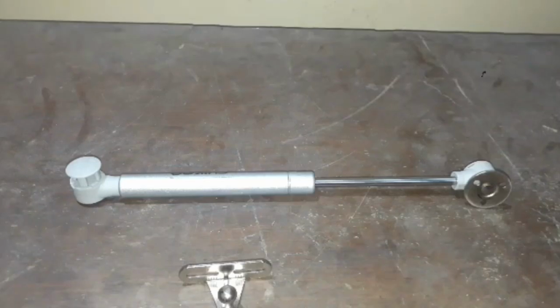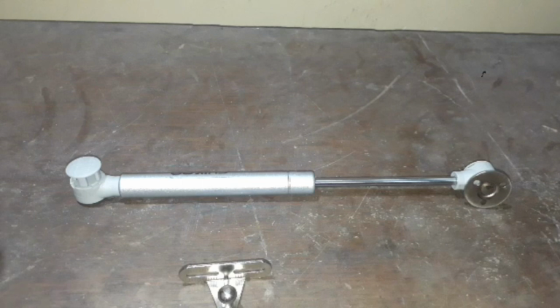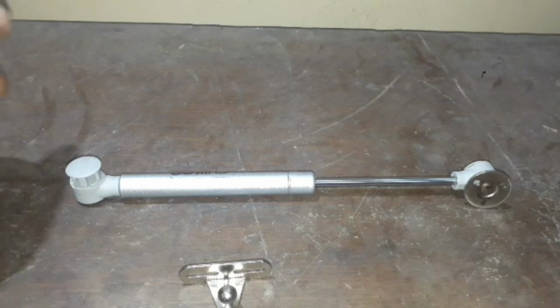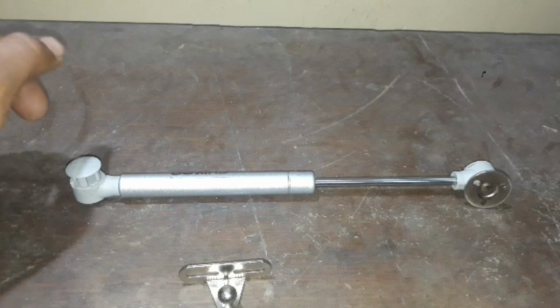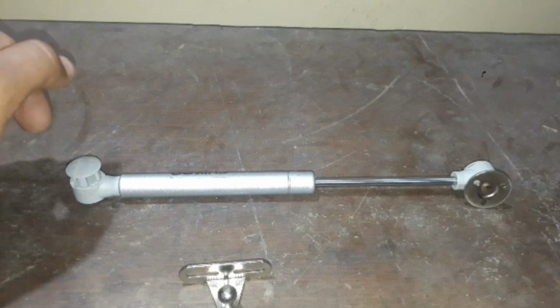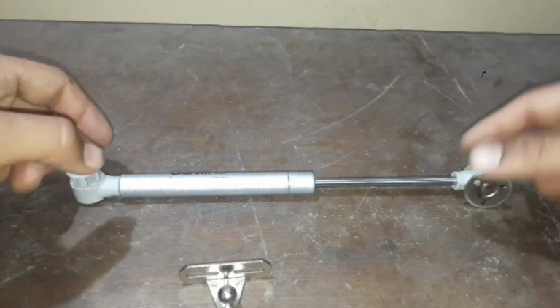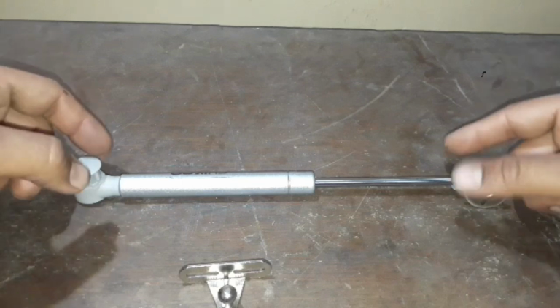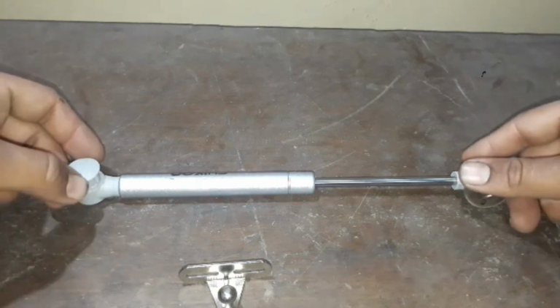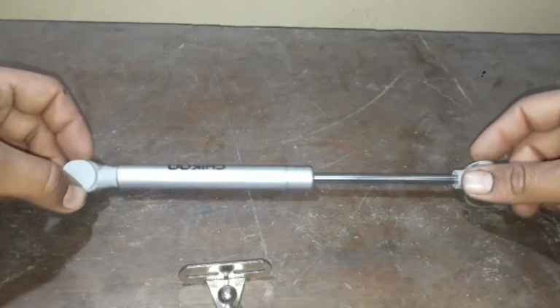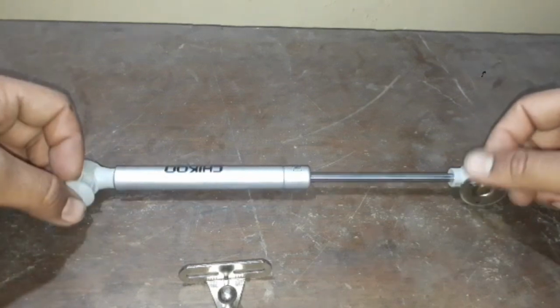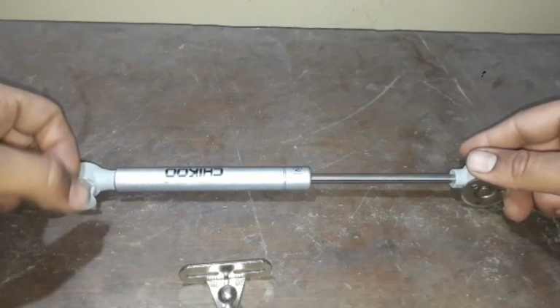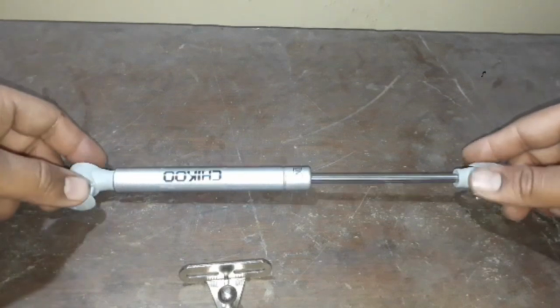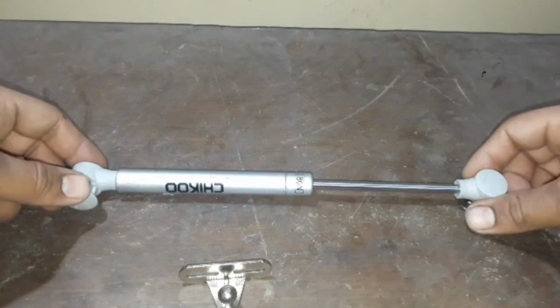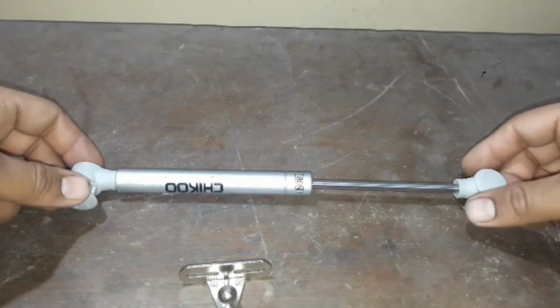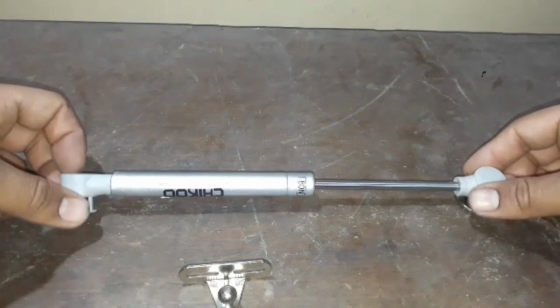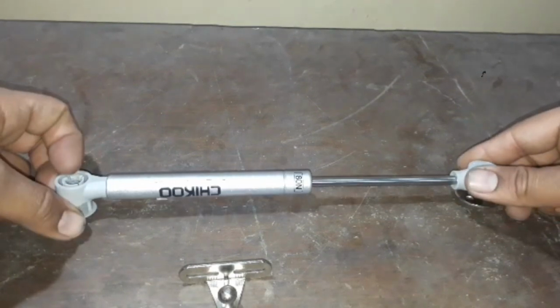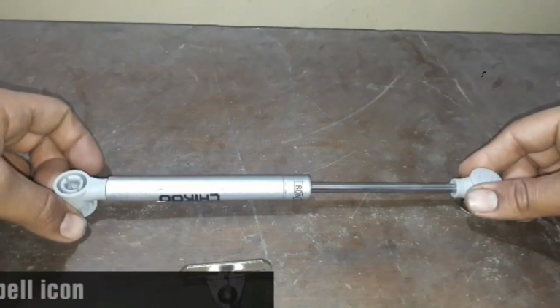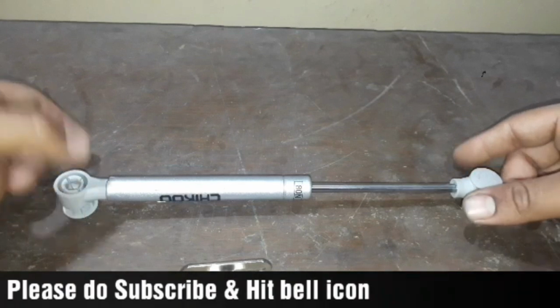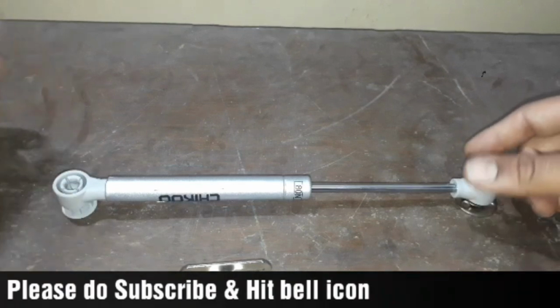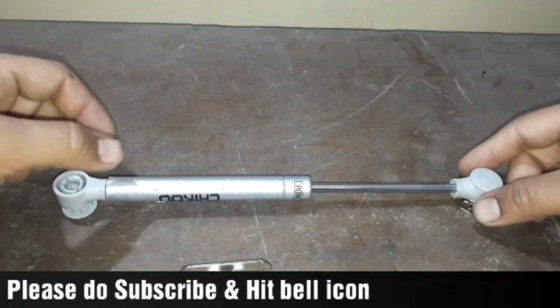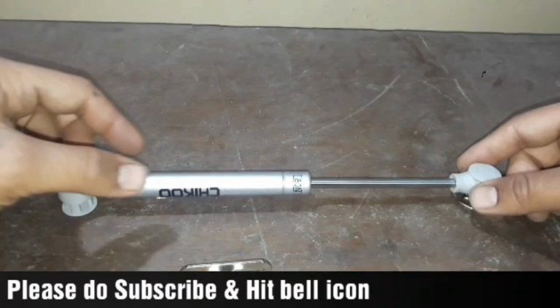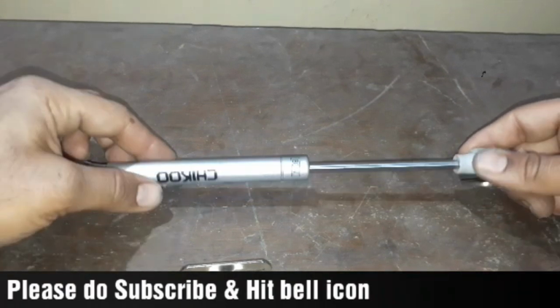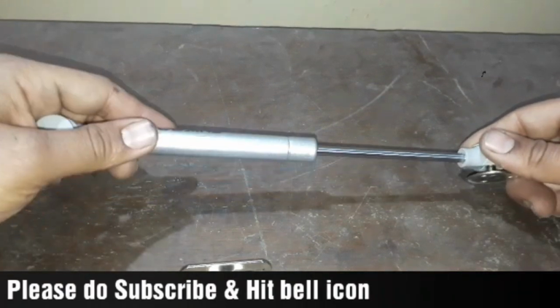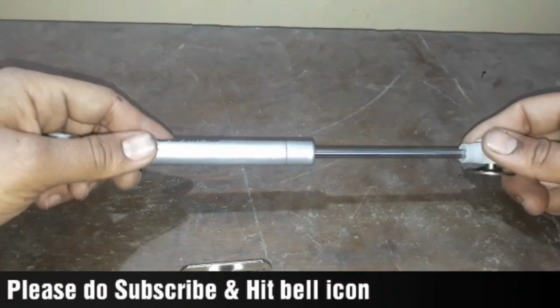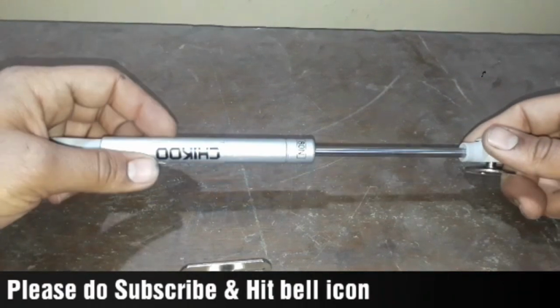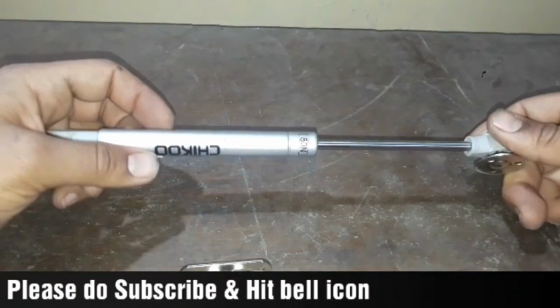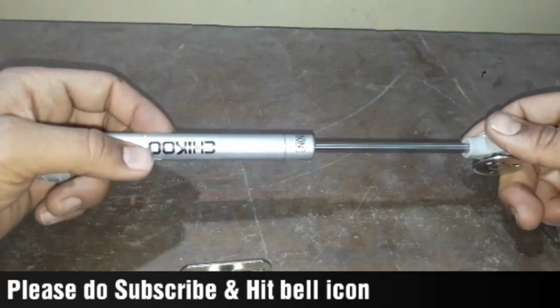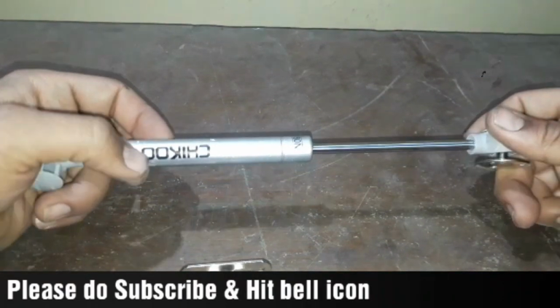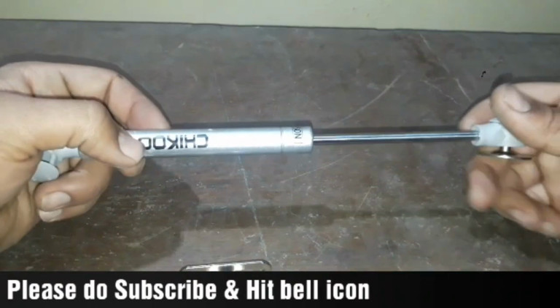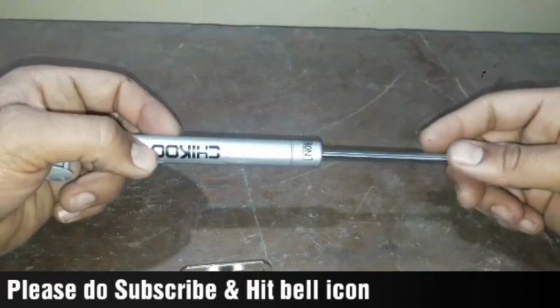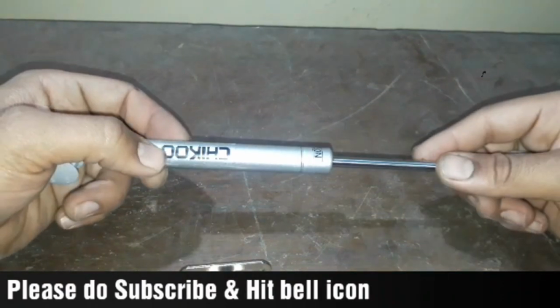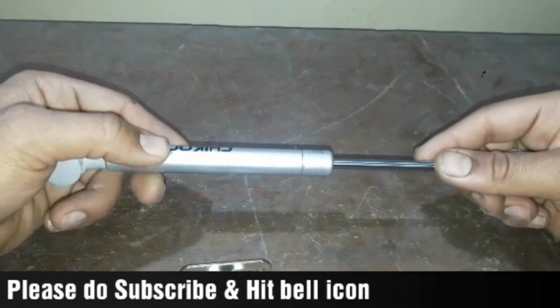Hey guys, hello everyone, my name is Jaspal and you are watching my YouTube channel TechnoSync. Today I have a hydraulic shocker to install in my Activa boot.